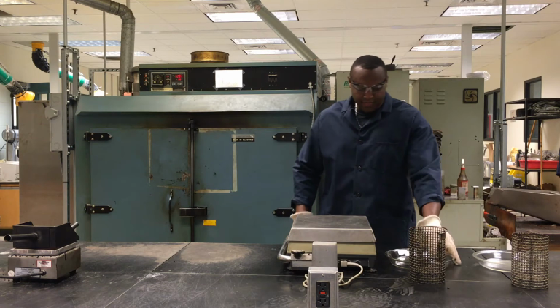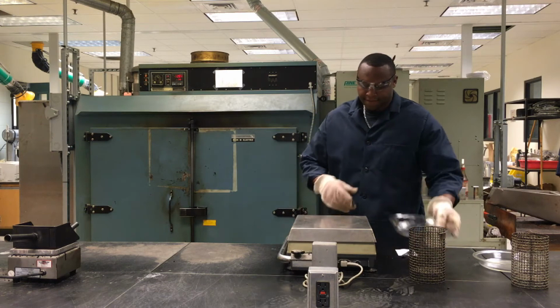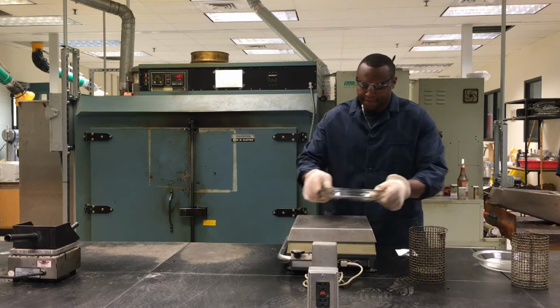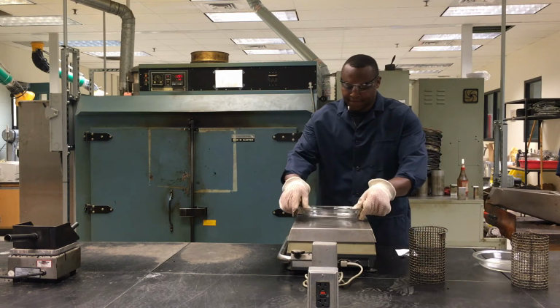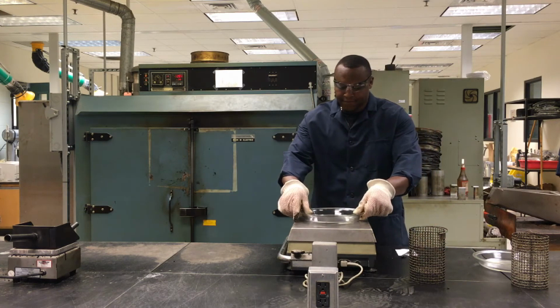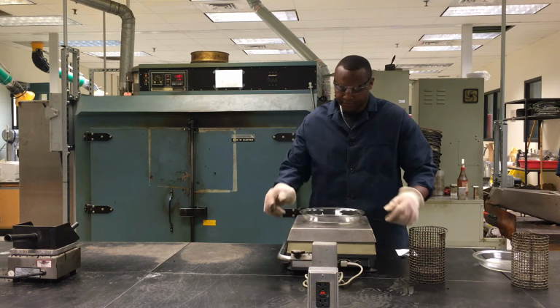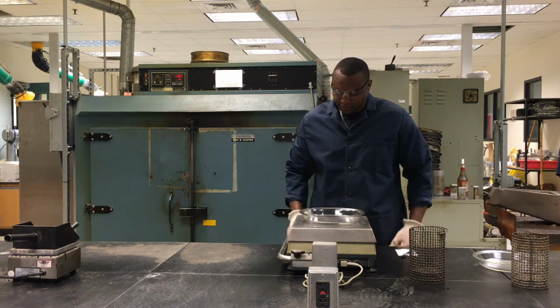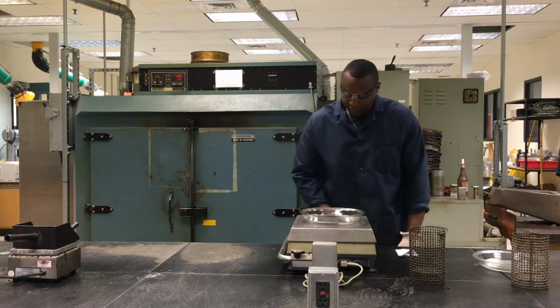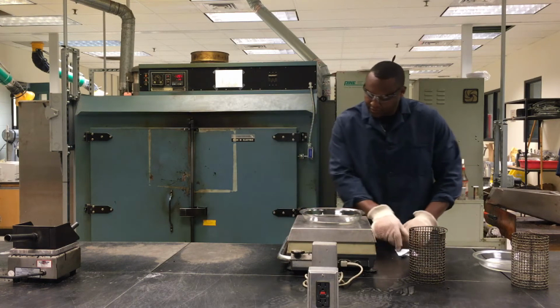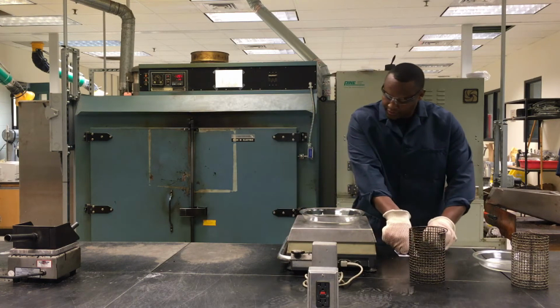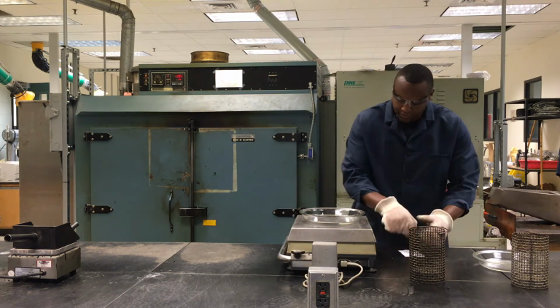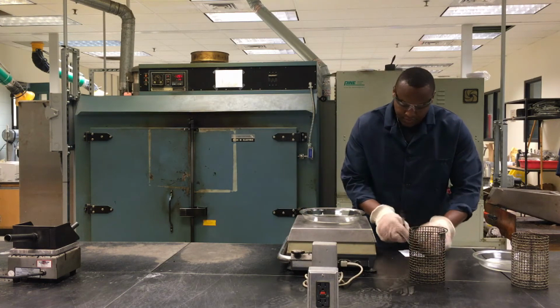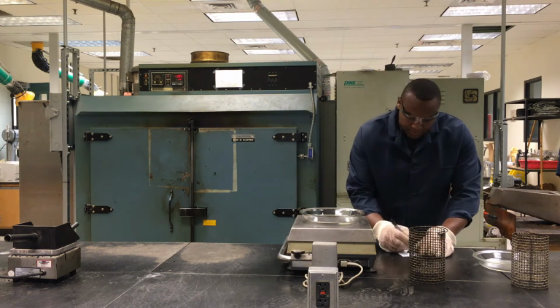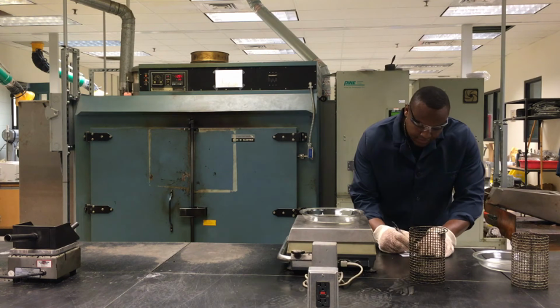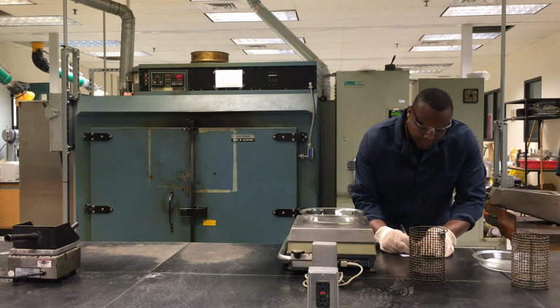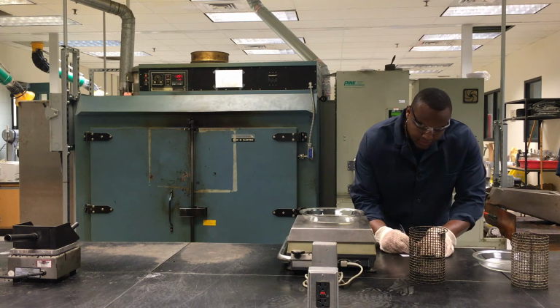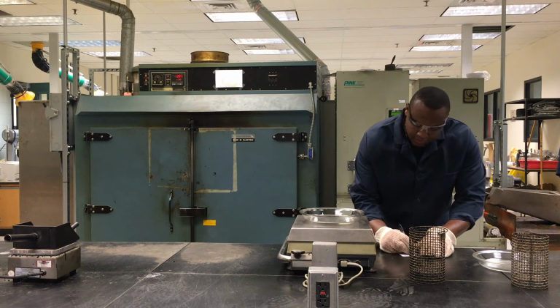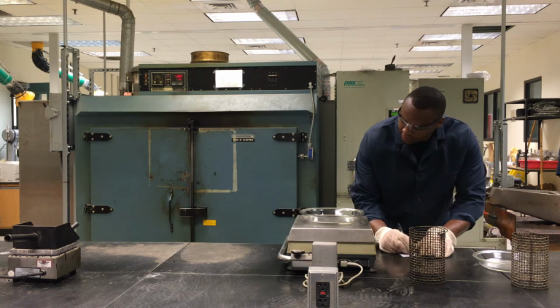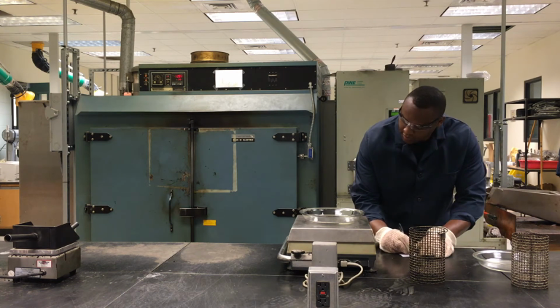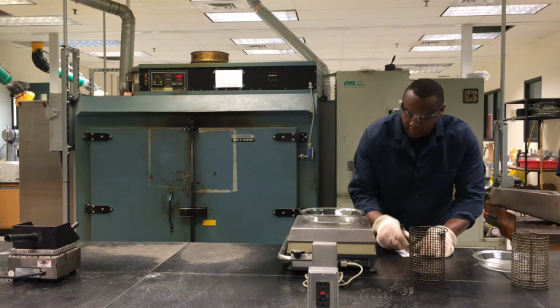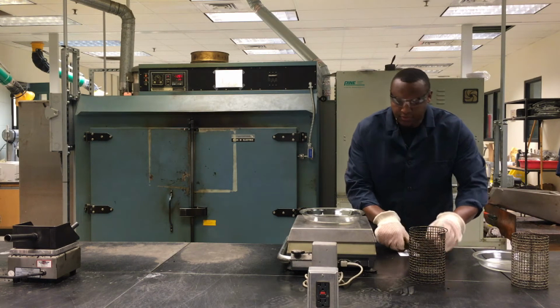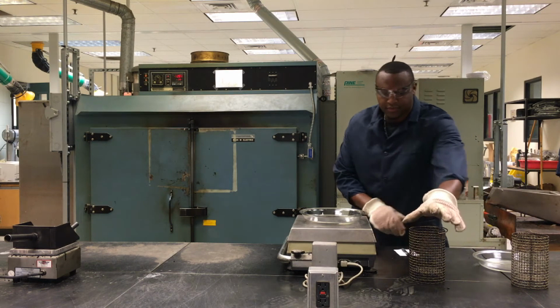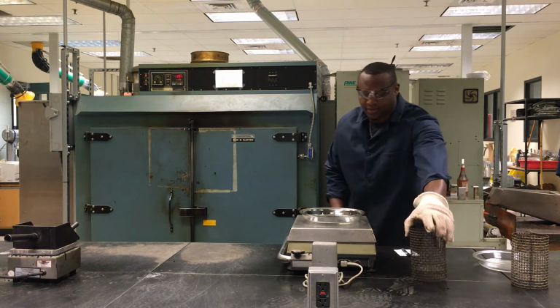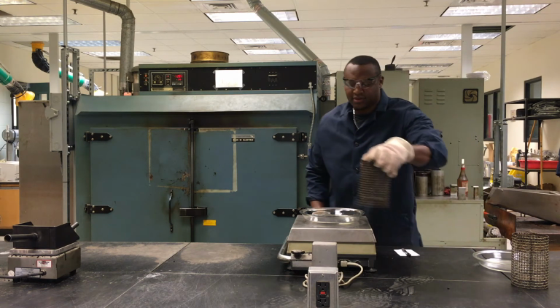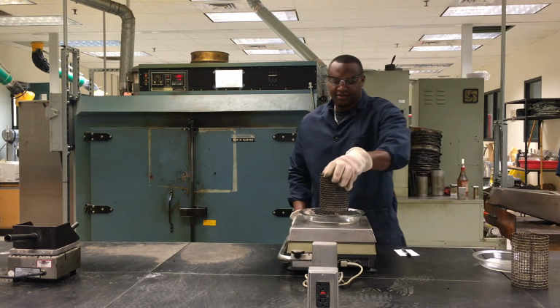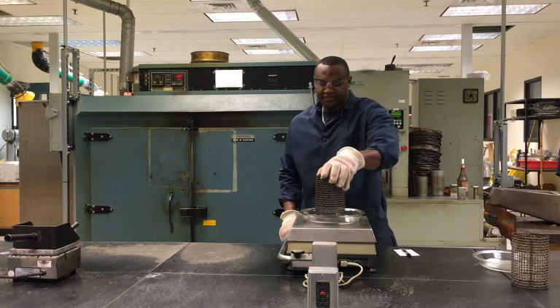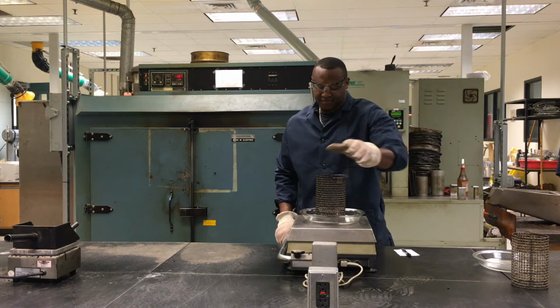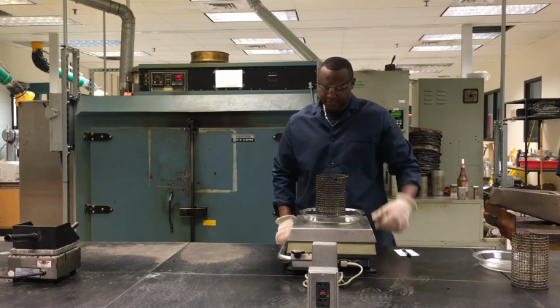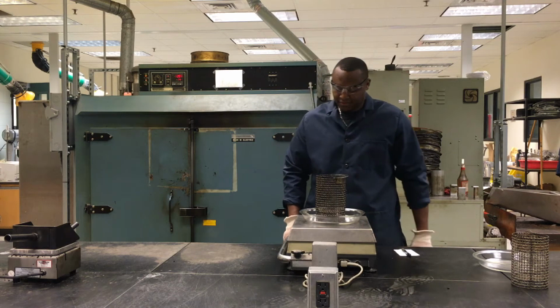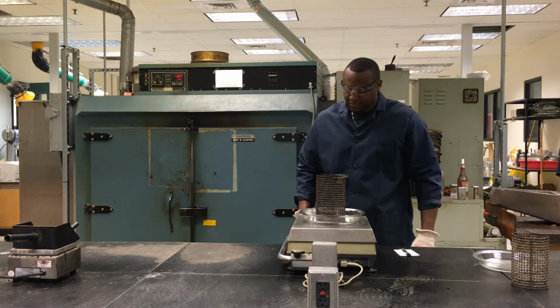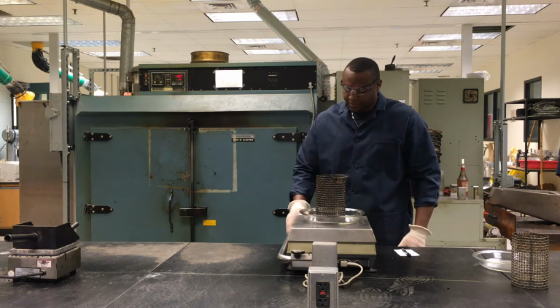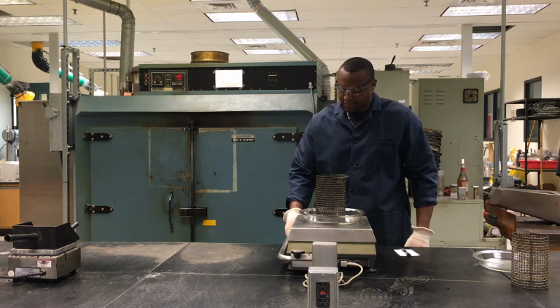Weigh a metal or glass plate to the nearest 0.1 gram and record the weight as PI. Leave the plate on the balance and place the wire basket on the plate. Tare the balance.